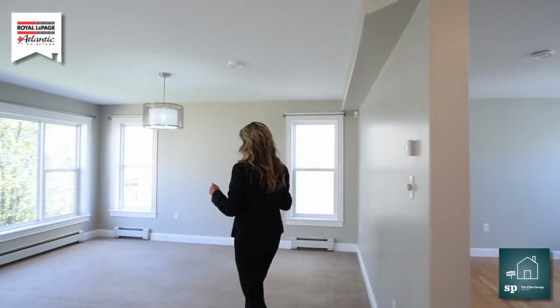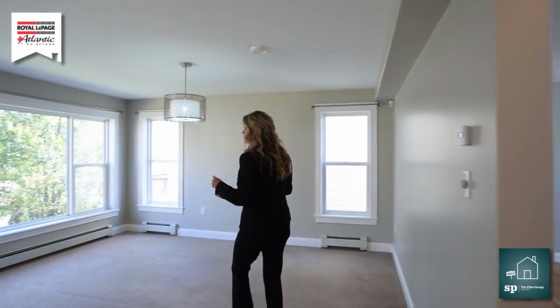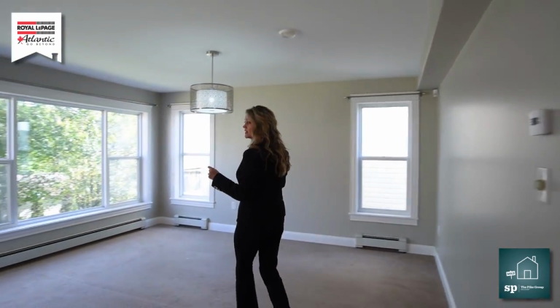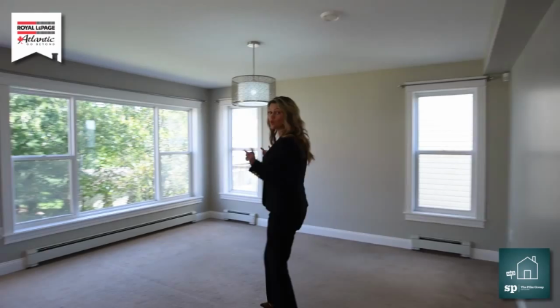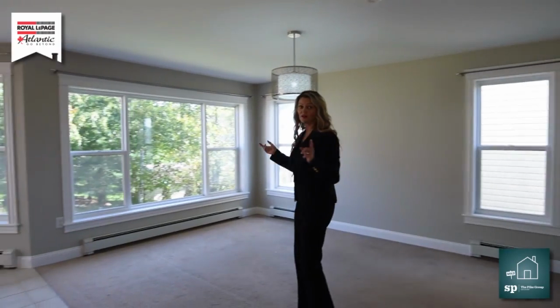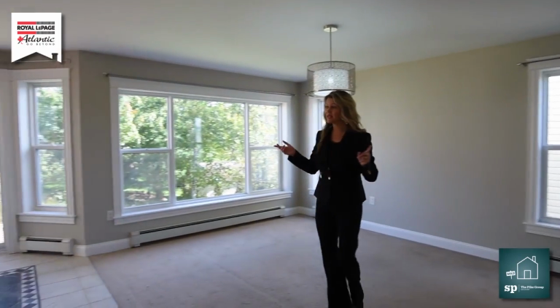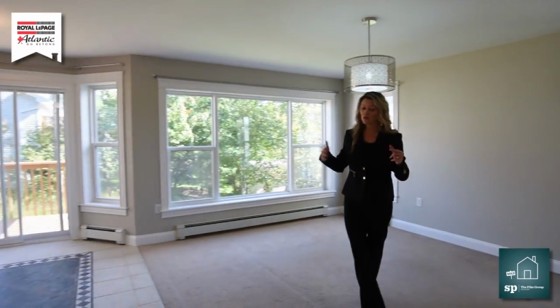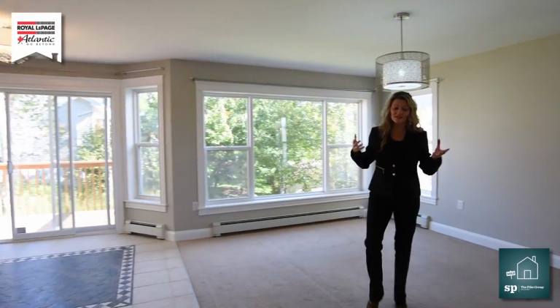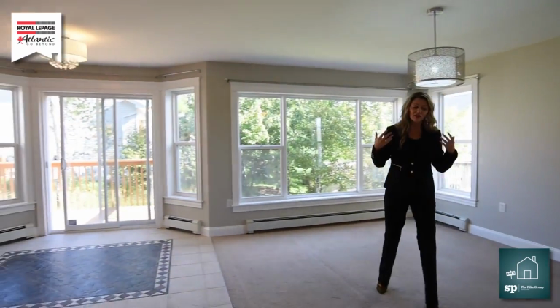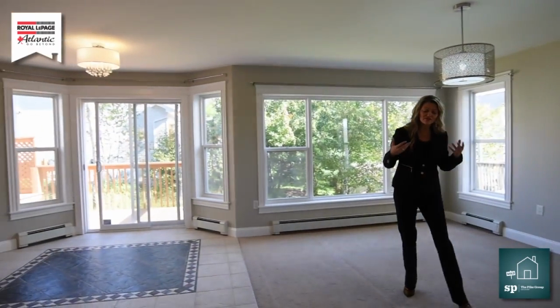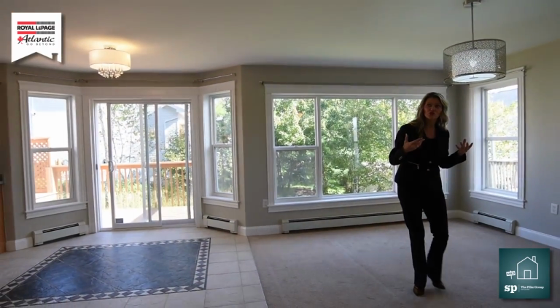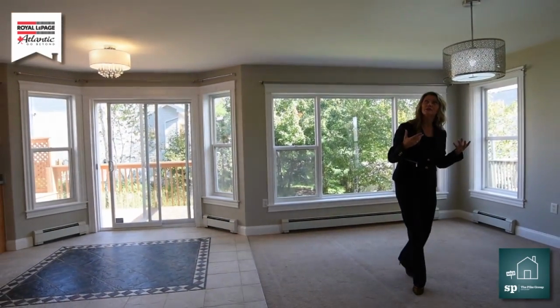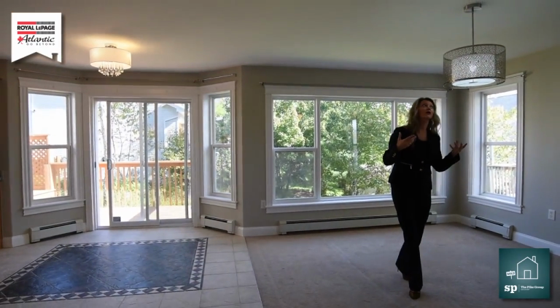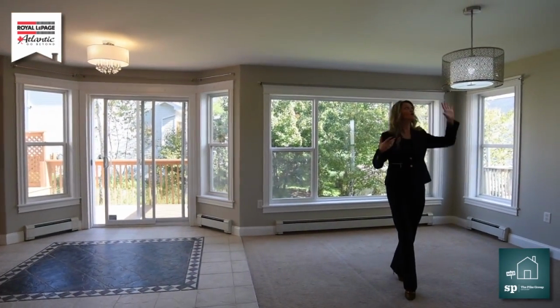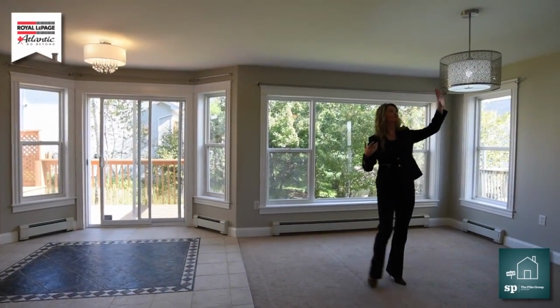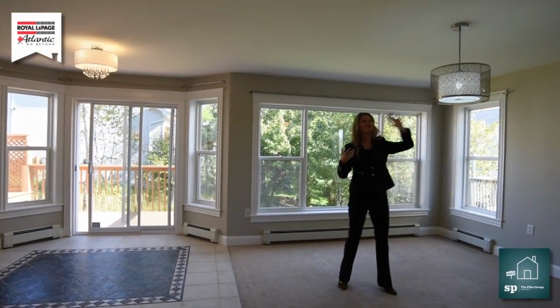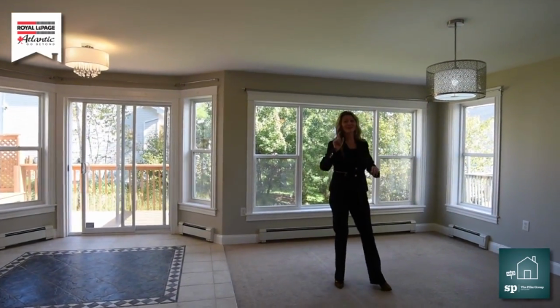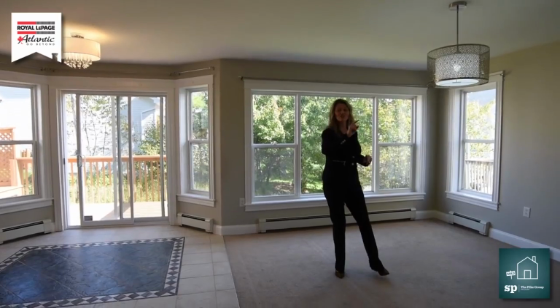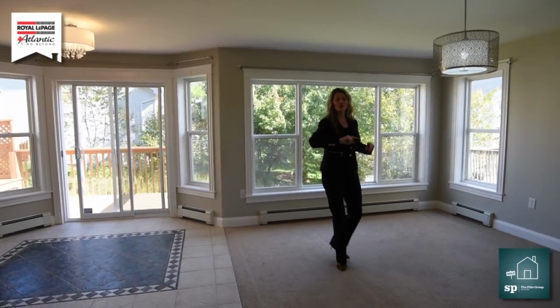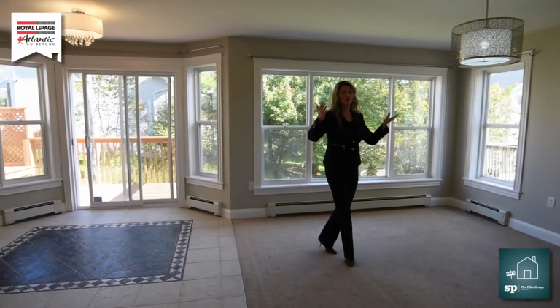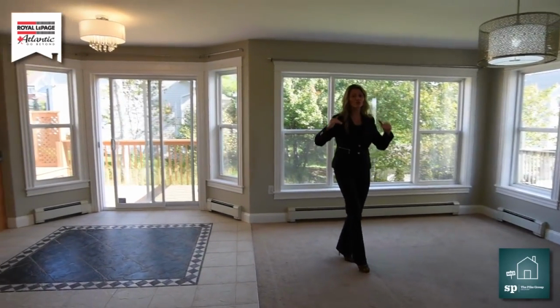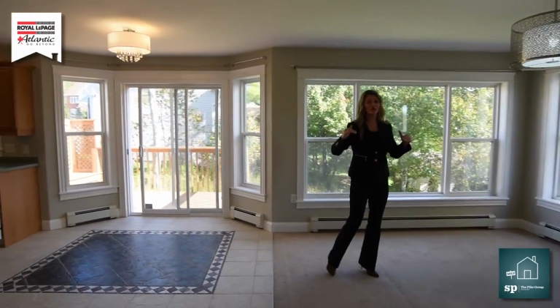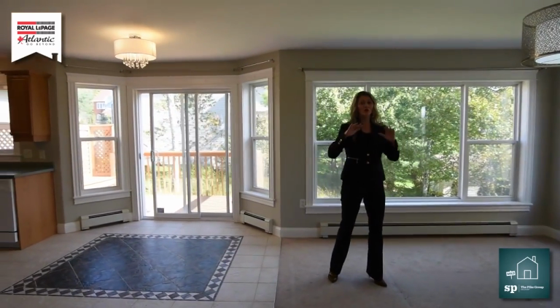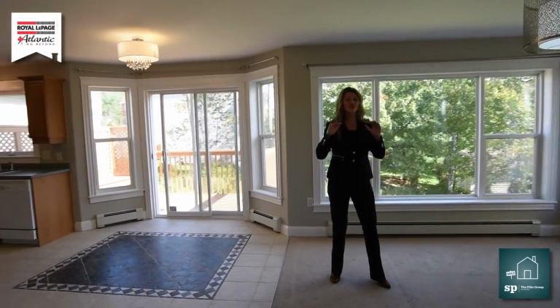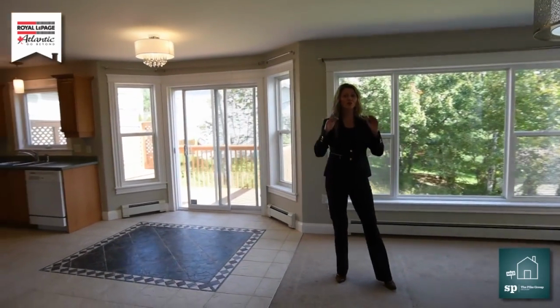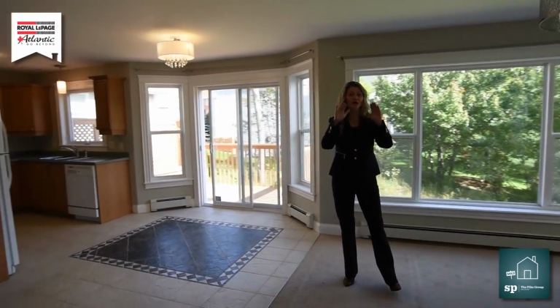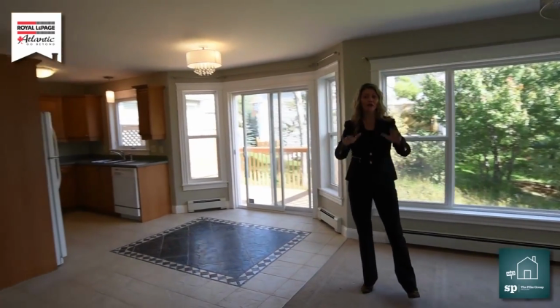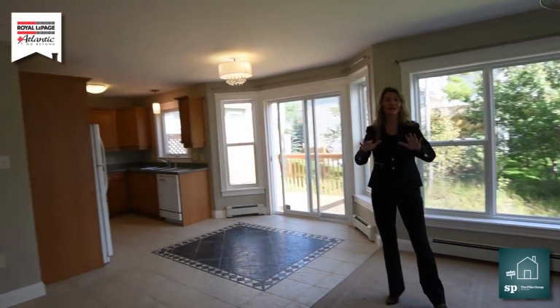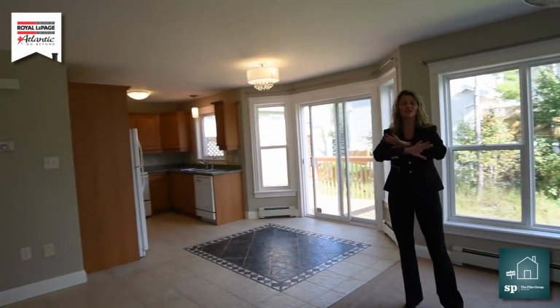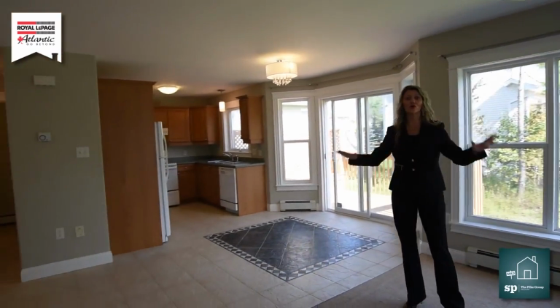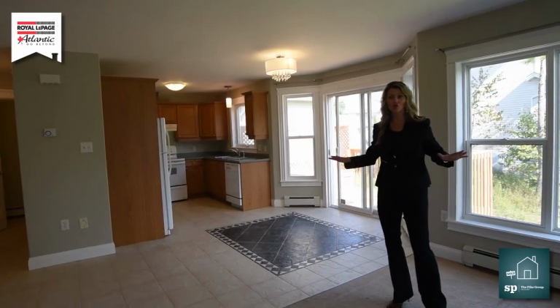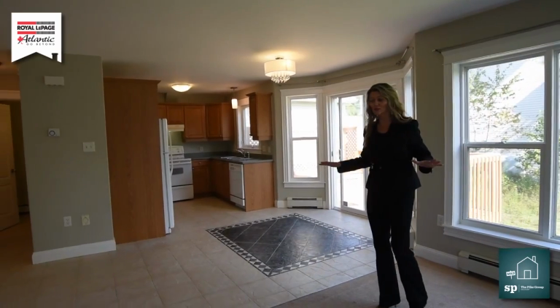This is our living room. It's one o'clock in the day and we still have lots of natural light coming in here. We just put some new lighting in just for you because when you move in here, we just want you to unpack, relax, and enjoy this great neighborhood.